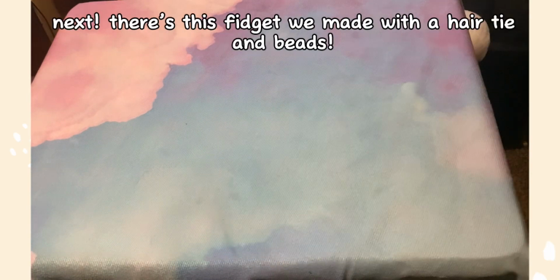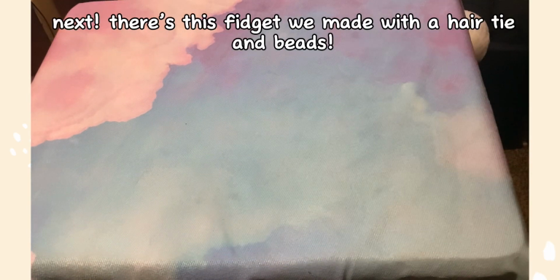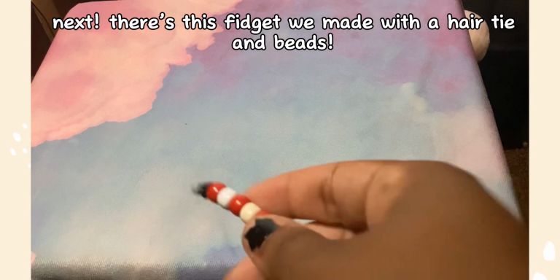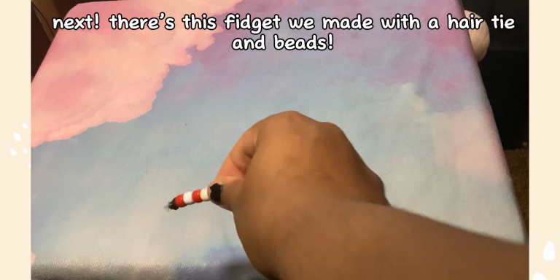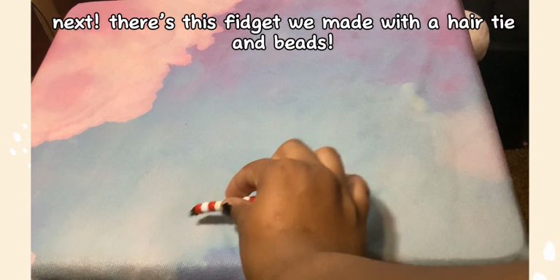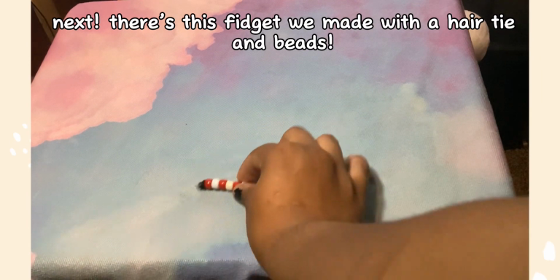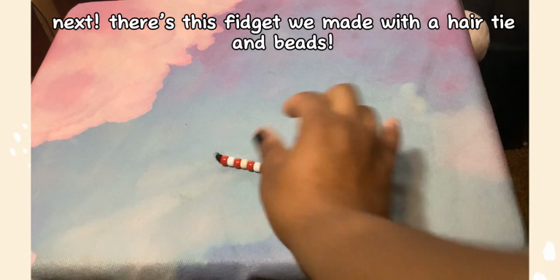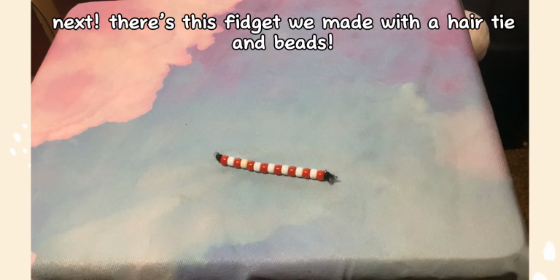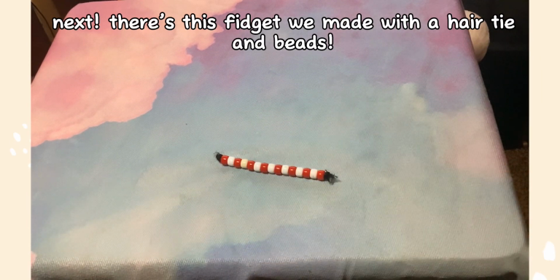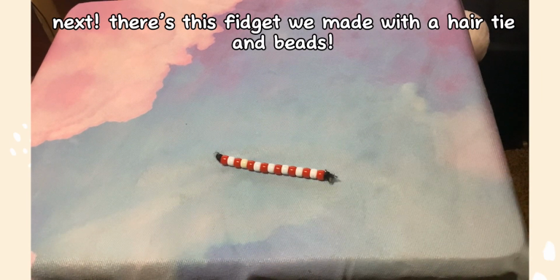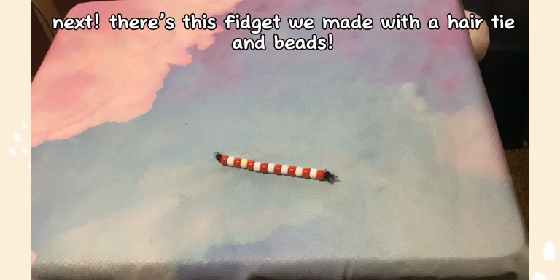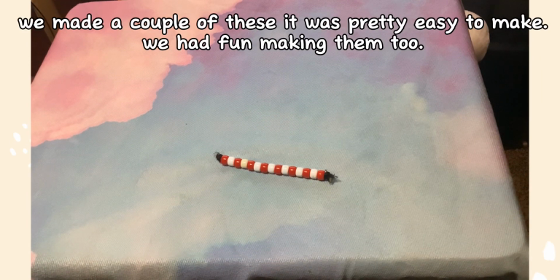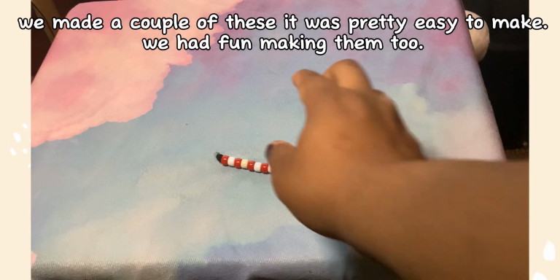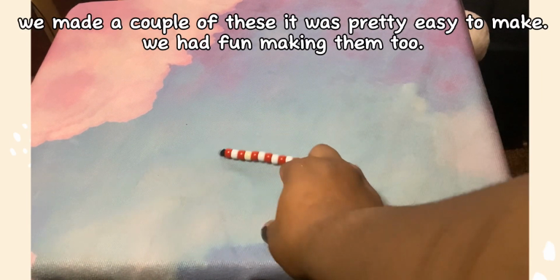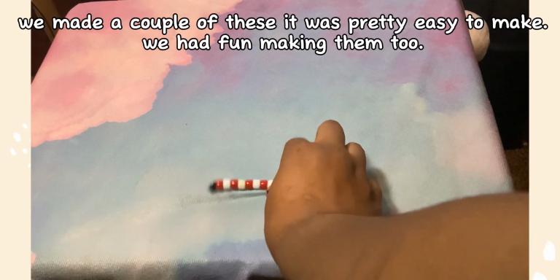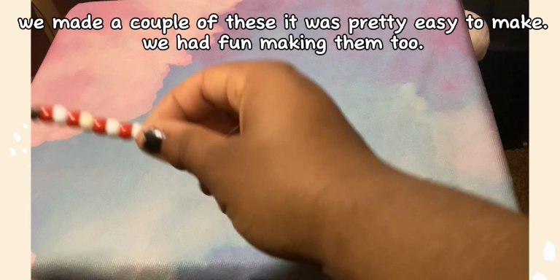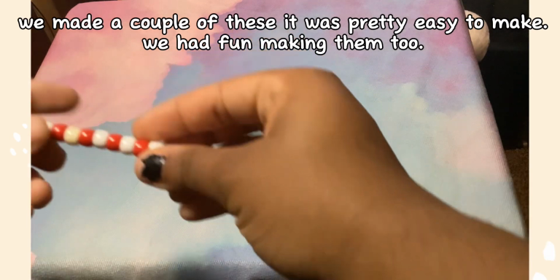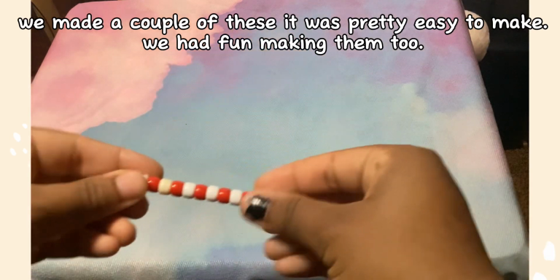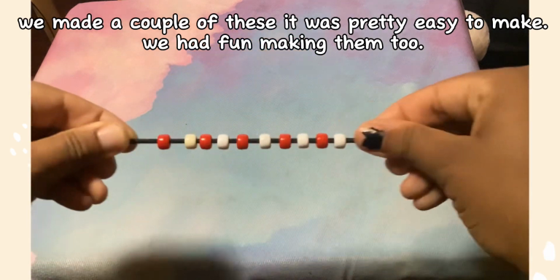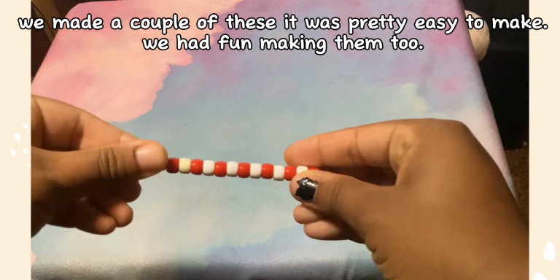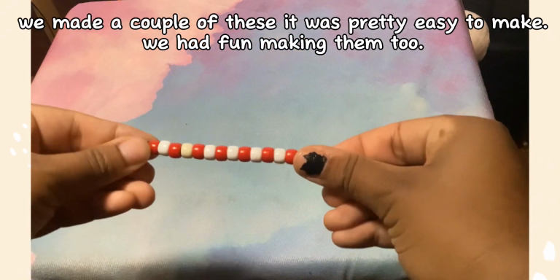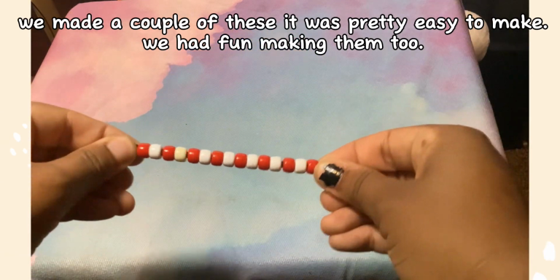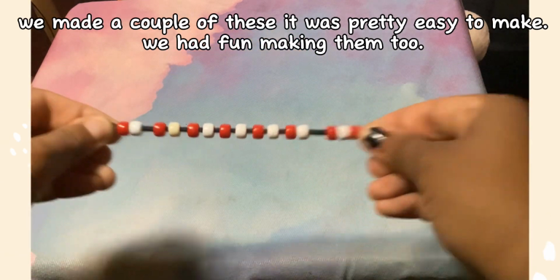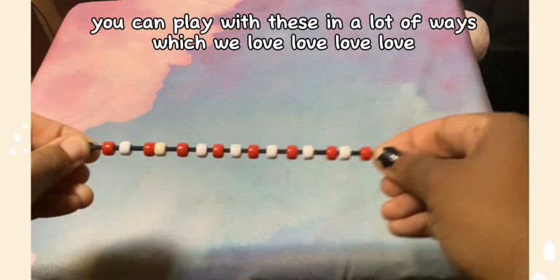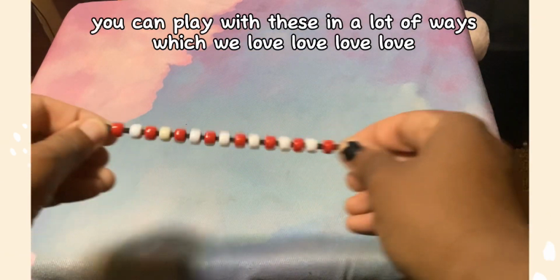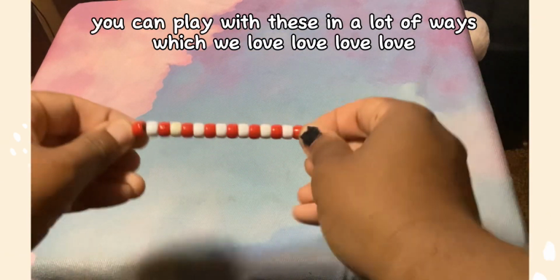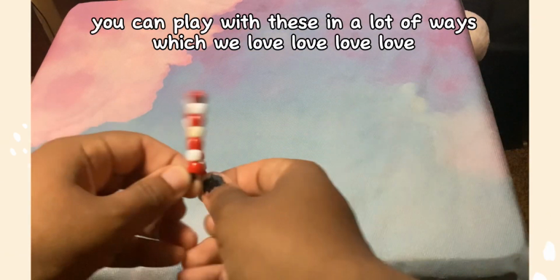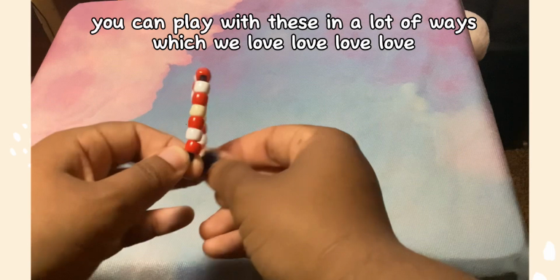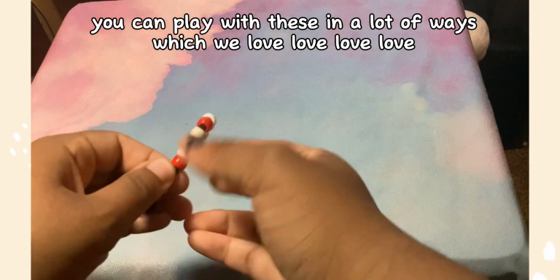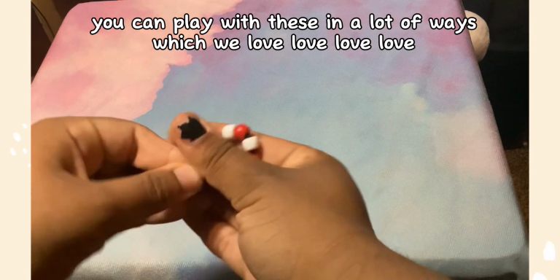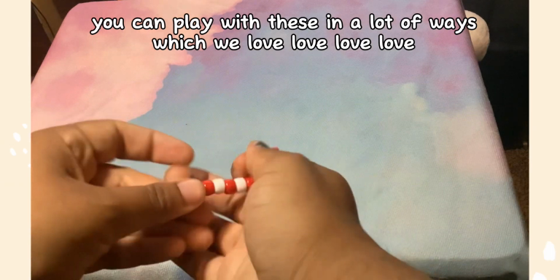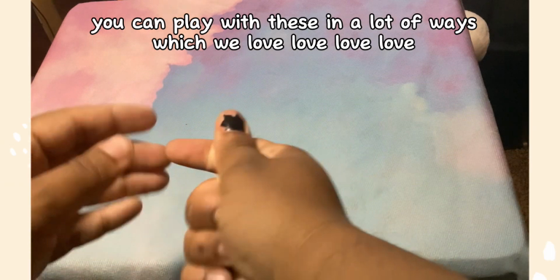Next, there's this fidget we made with a hair tie and beads. We made a couple of these — it was pretty easy to make and we had fun making them too. You can play with these in a lot of ways, which we love.